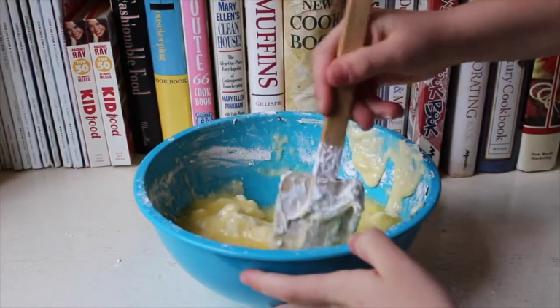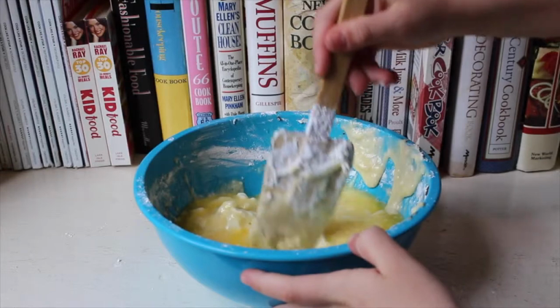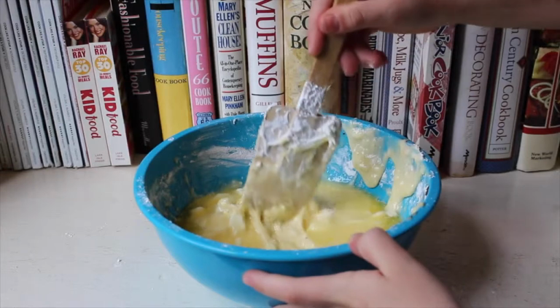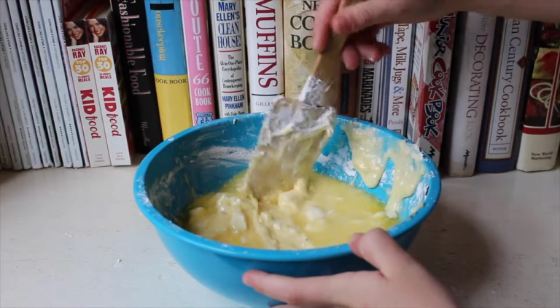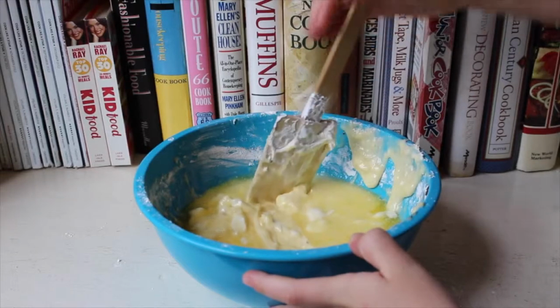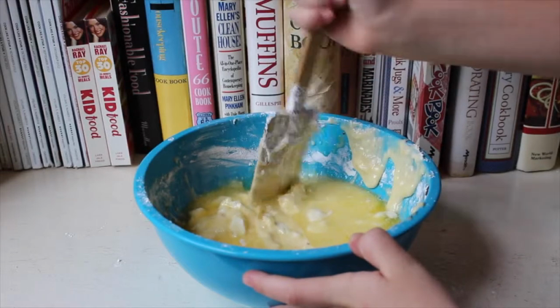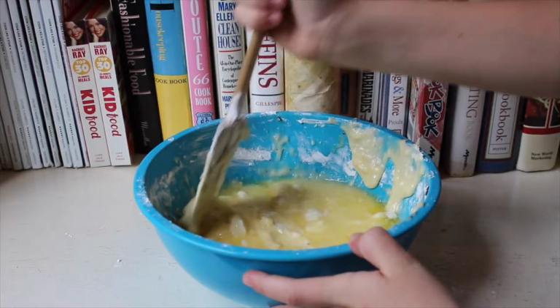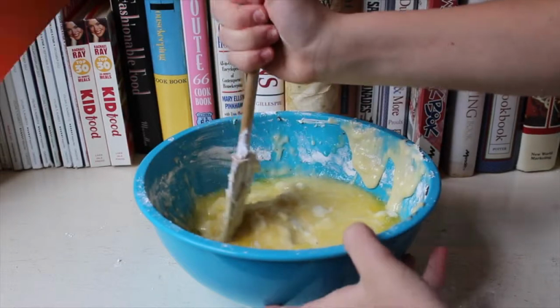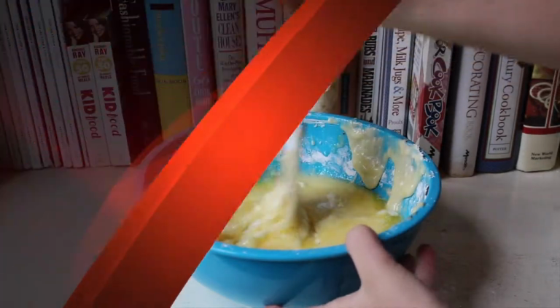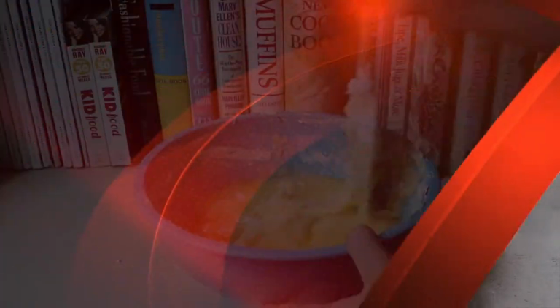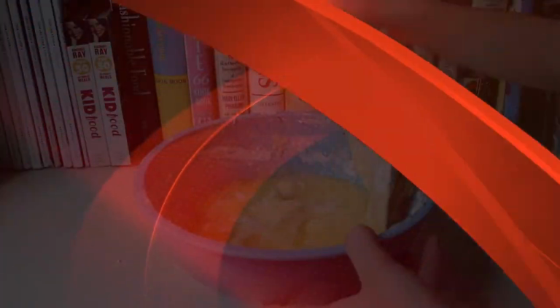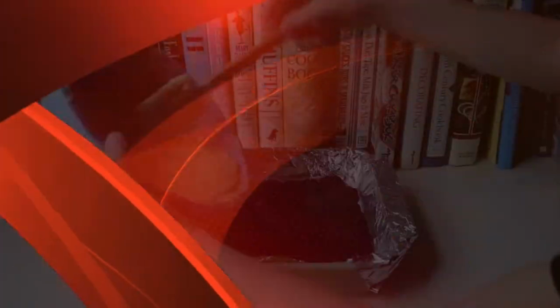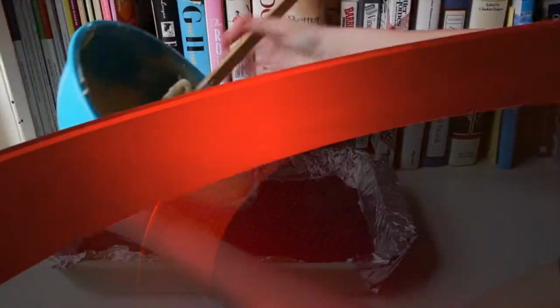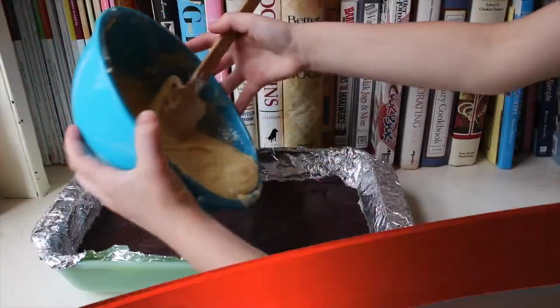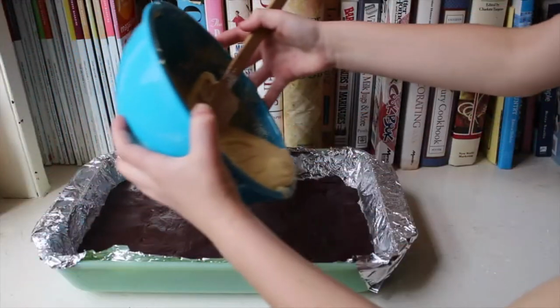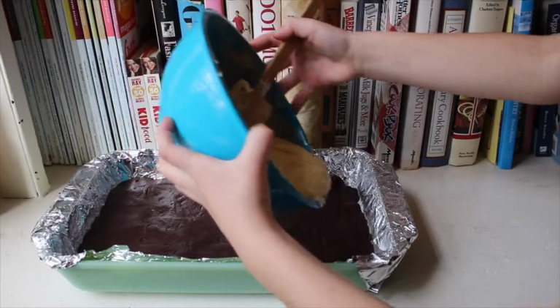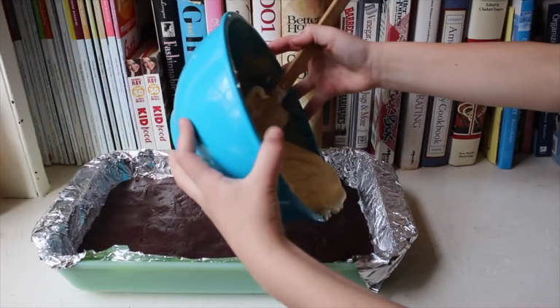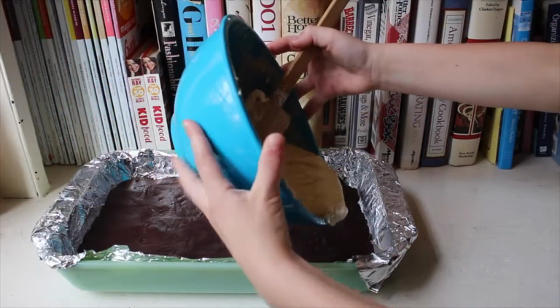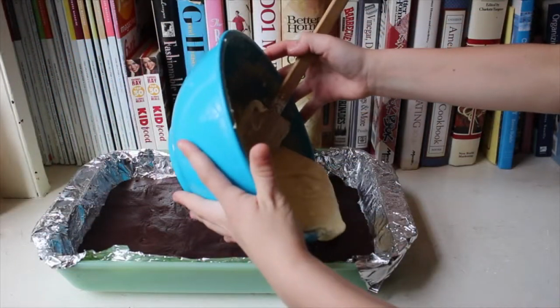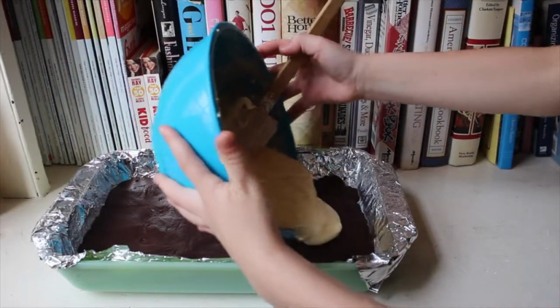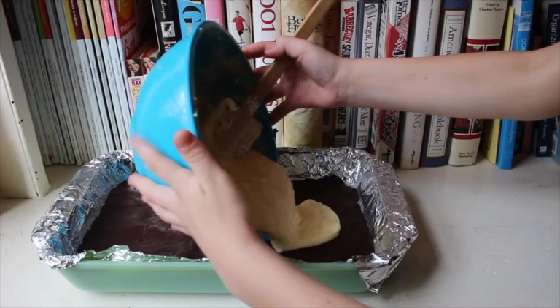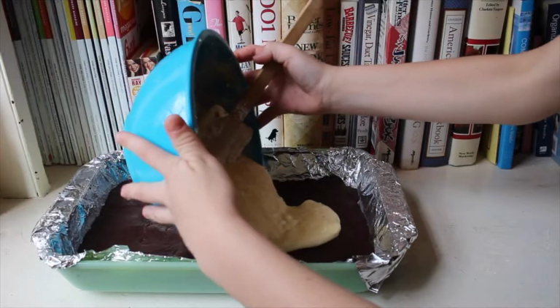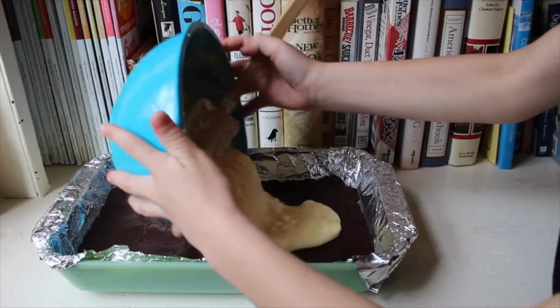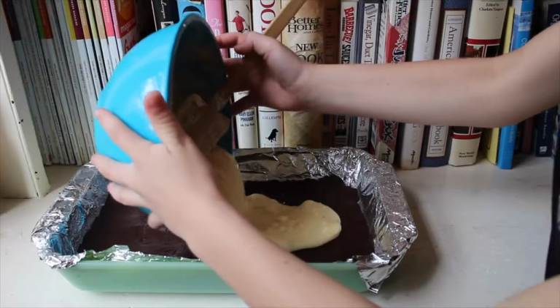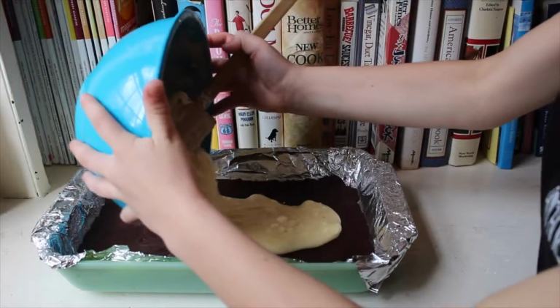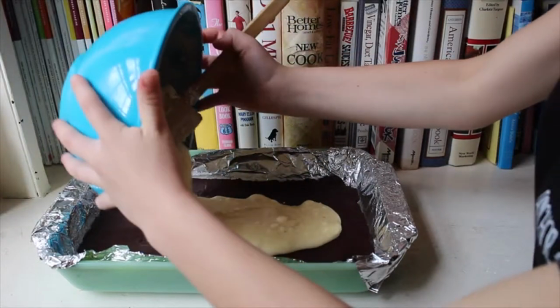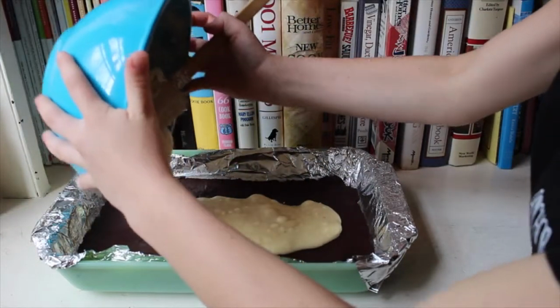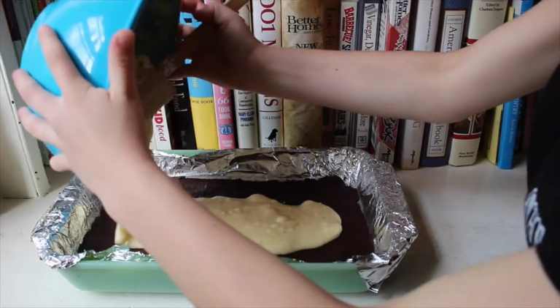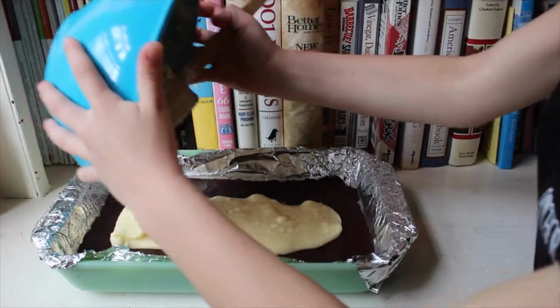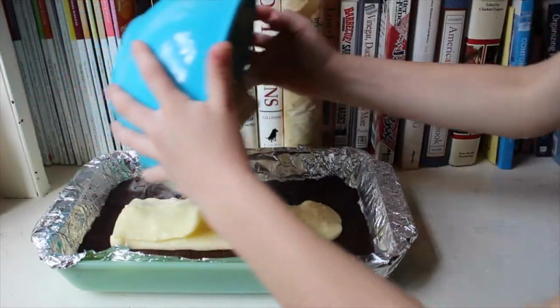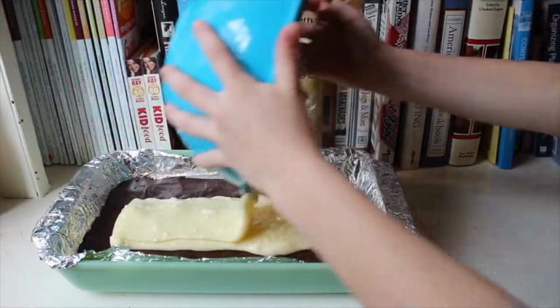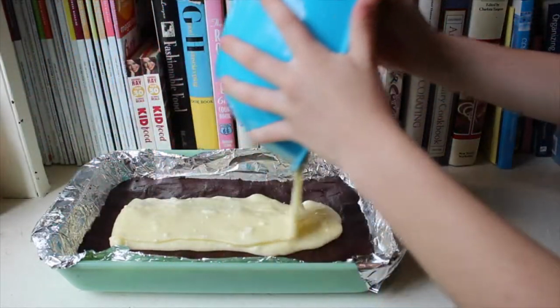Mix and try to get all the lumps out. Place your topping onto your crust mix and spread out evenly.